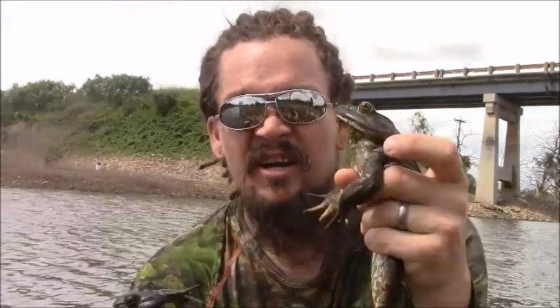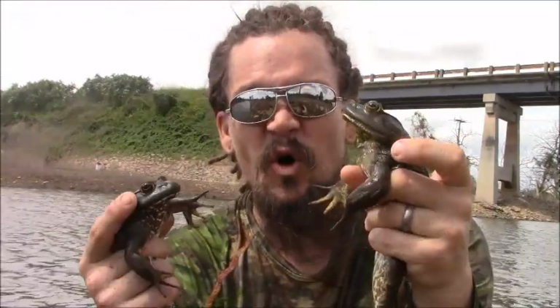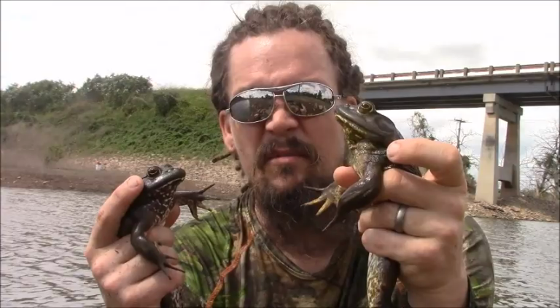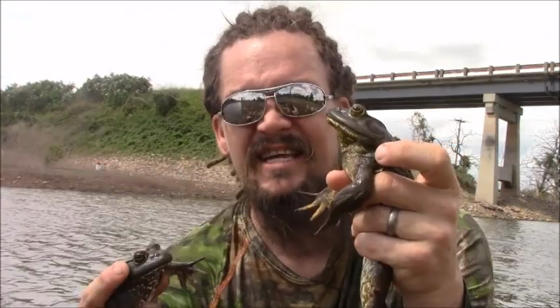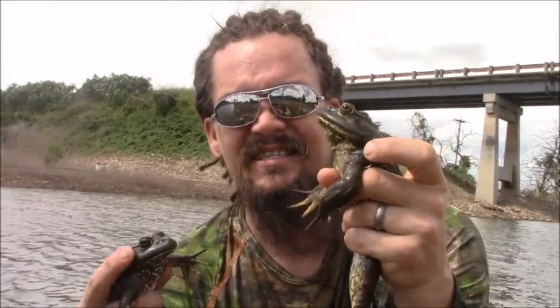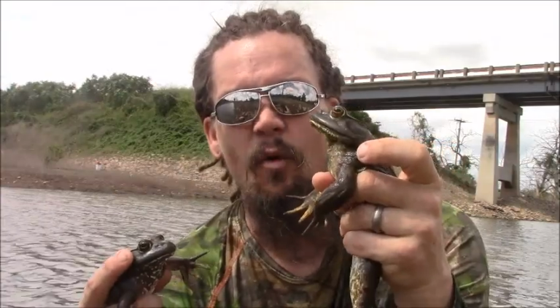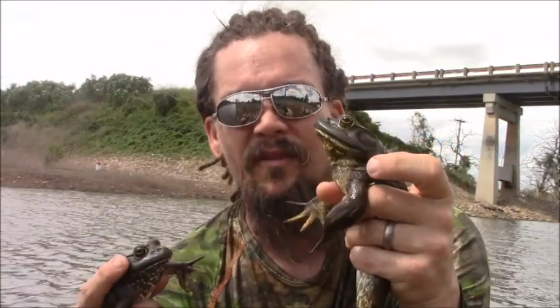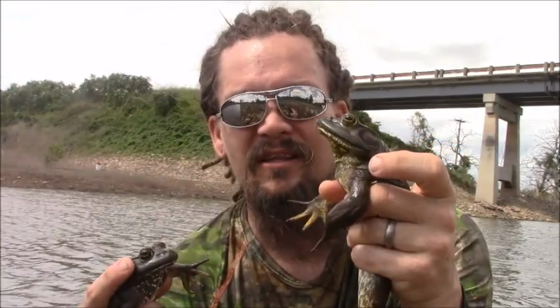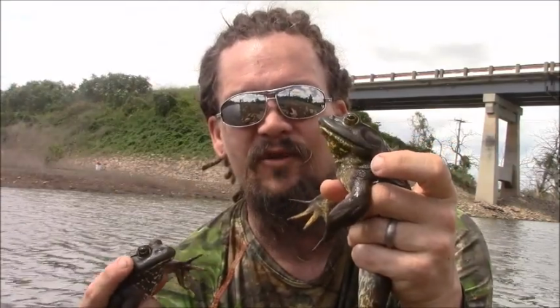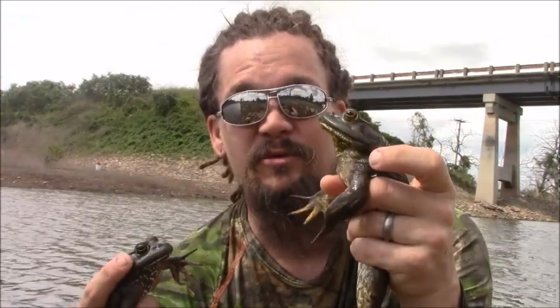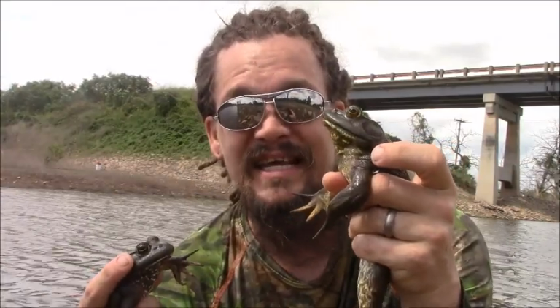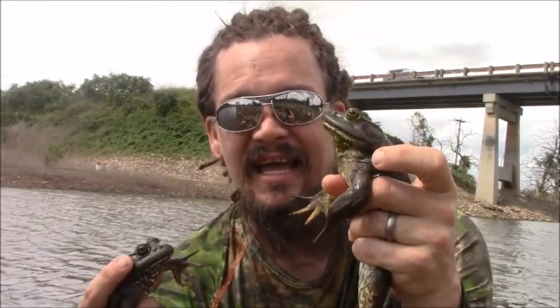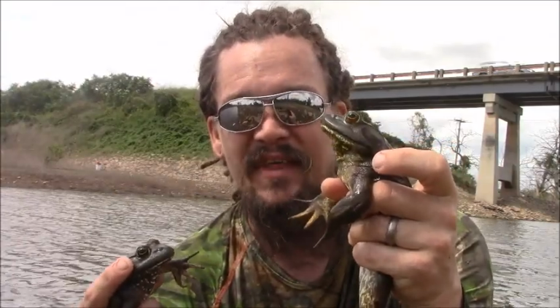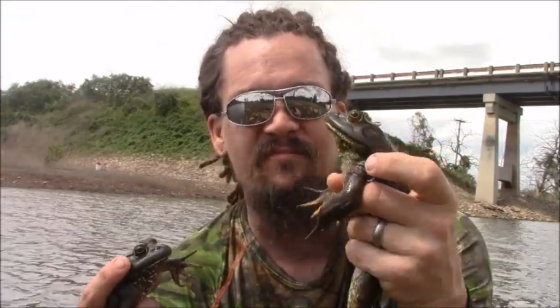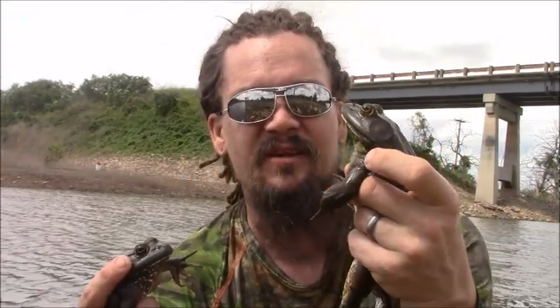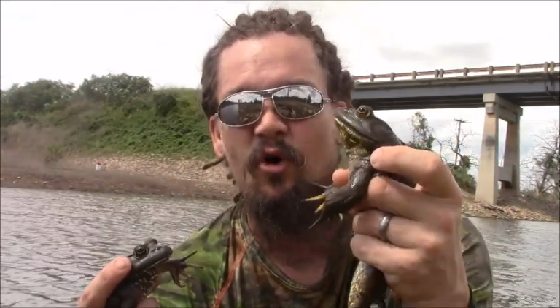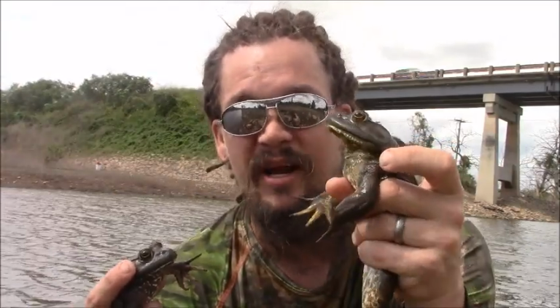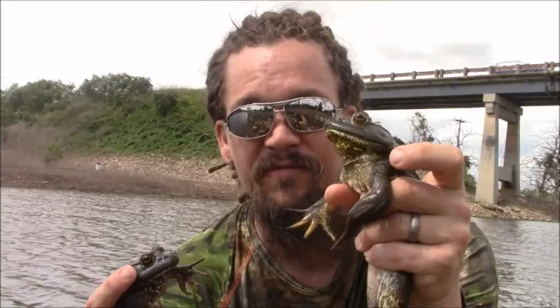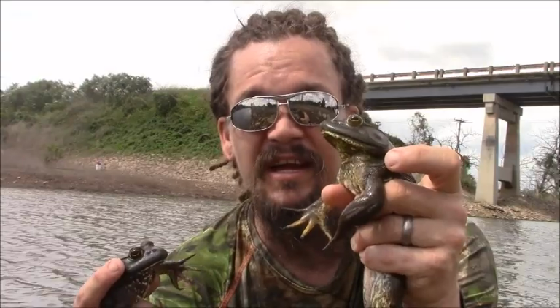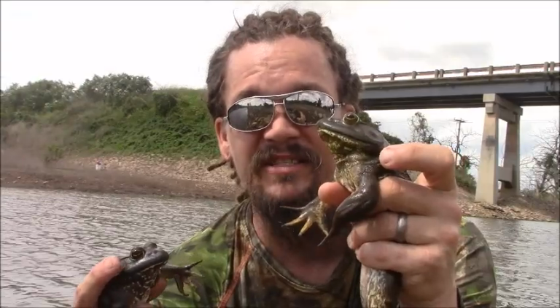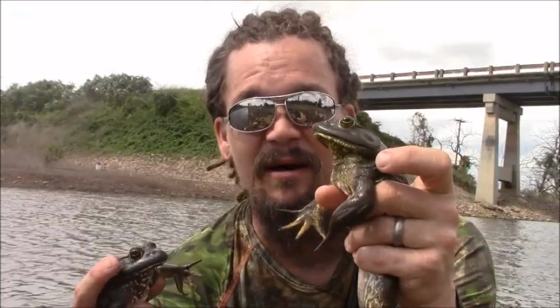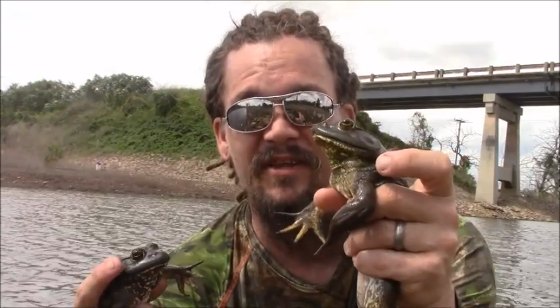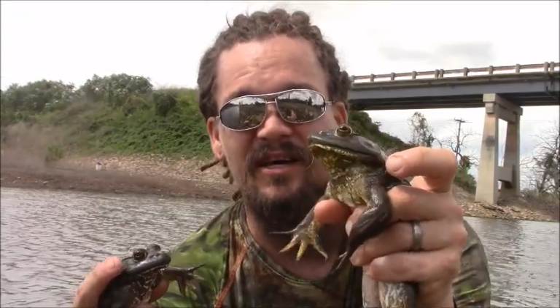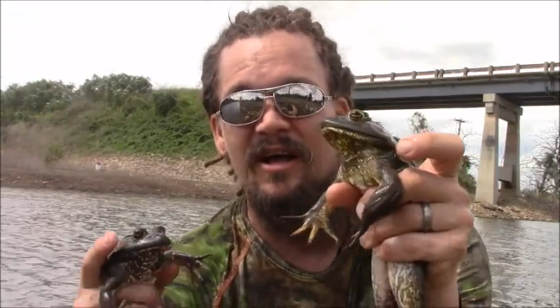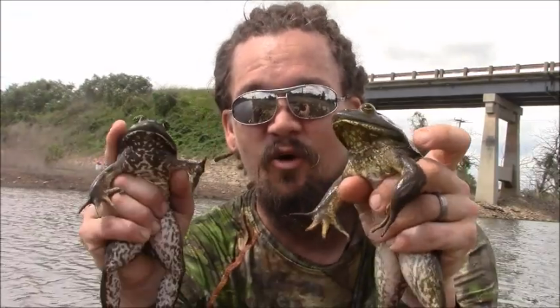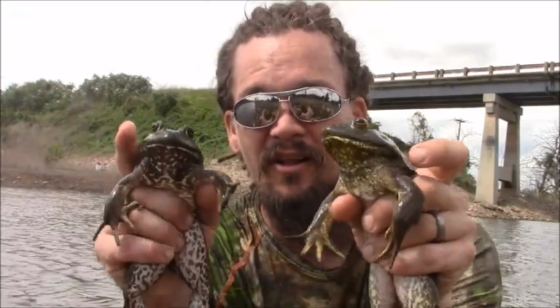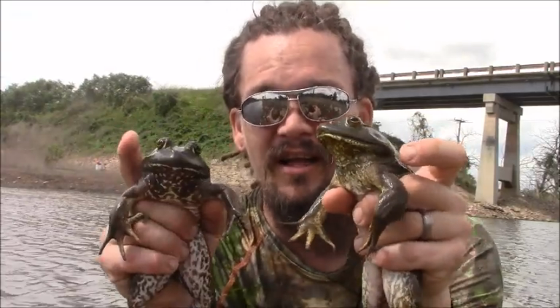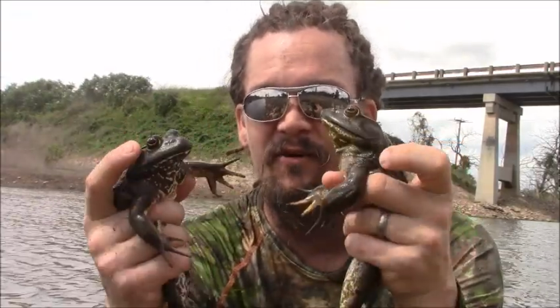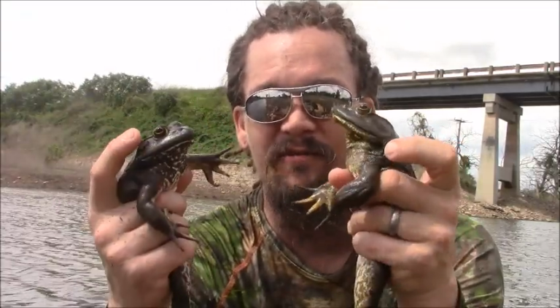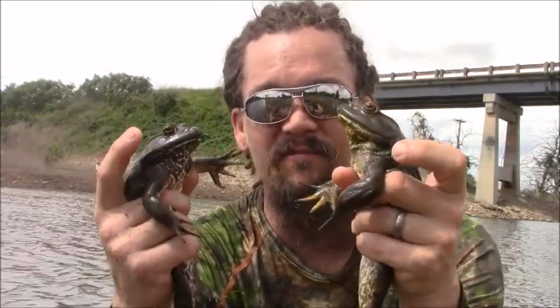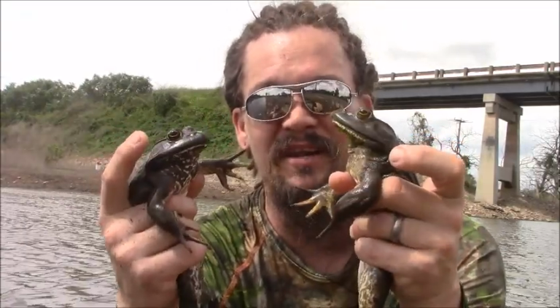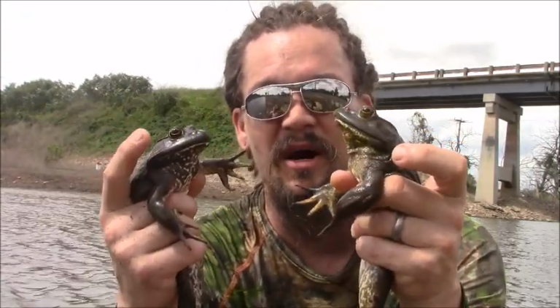Another cool thing about these guys is that in the wild they can live for up to a decade, but they have been reported at over 15 years in captivity. So quite a long life for an amphibian in these parts.